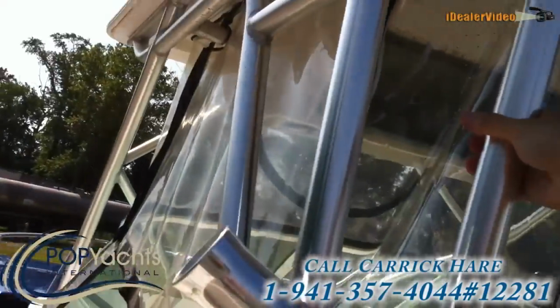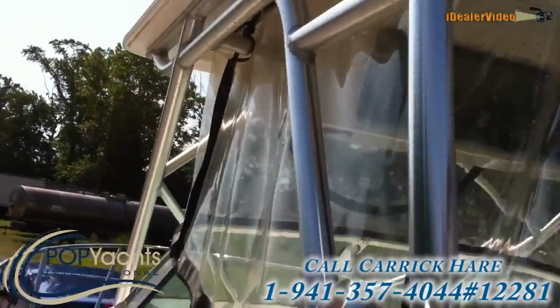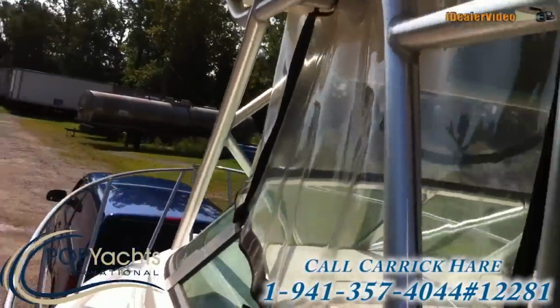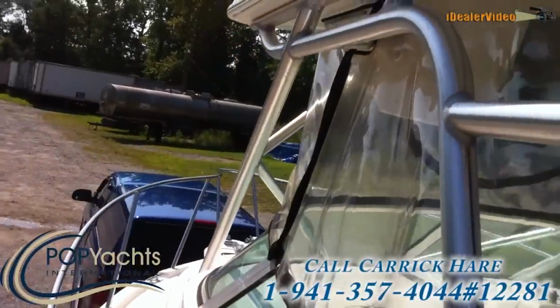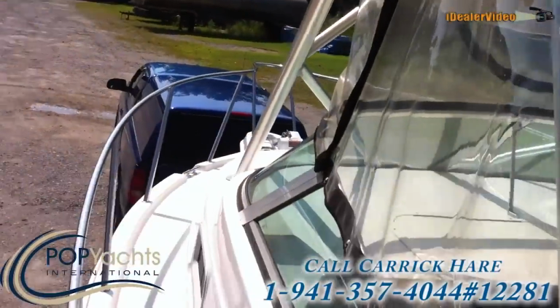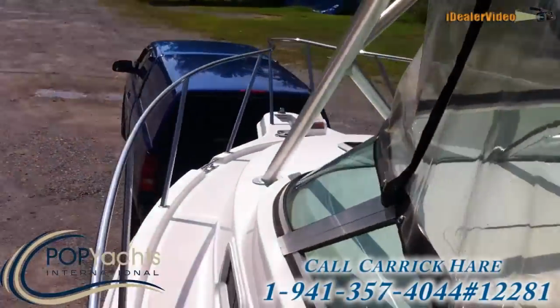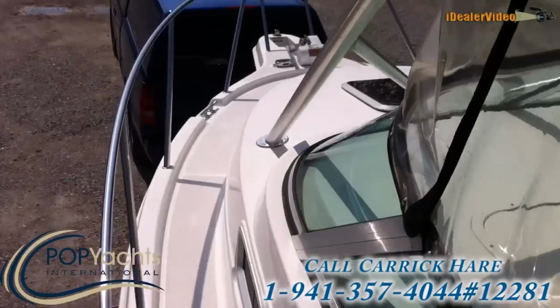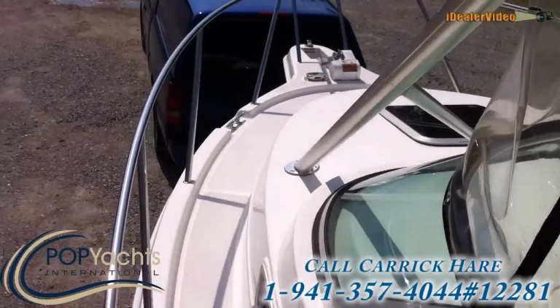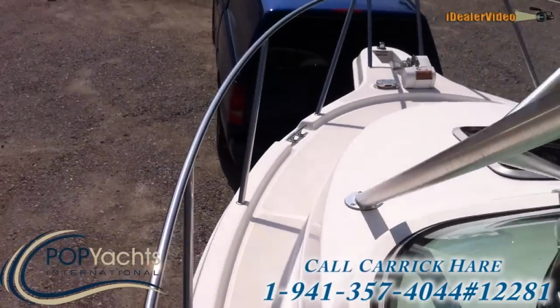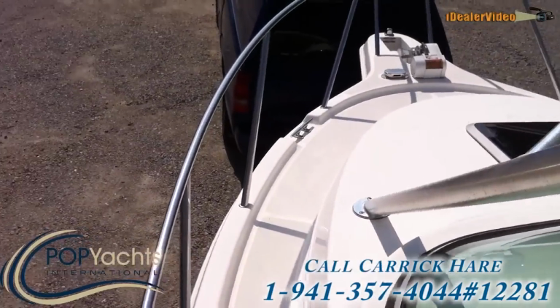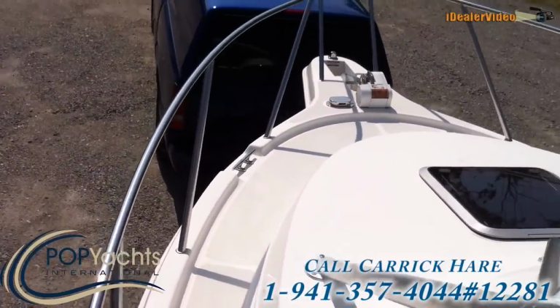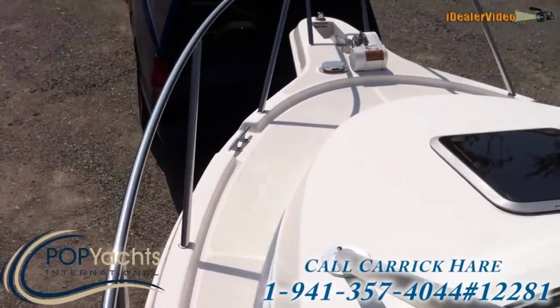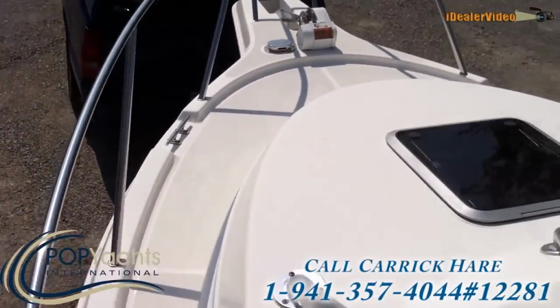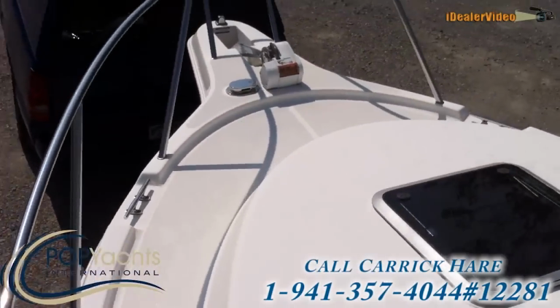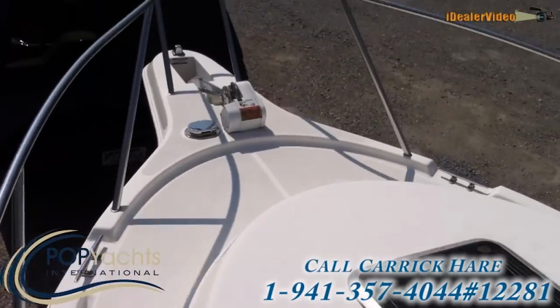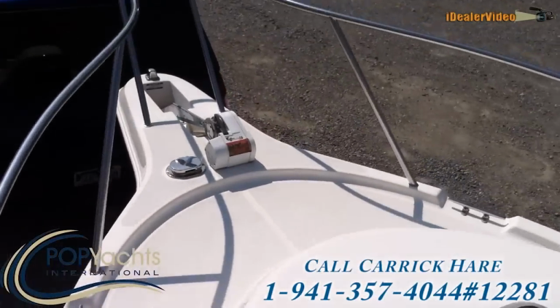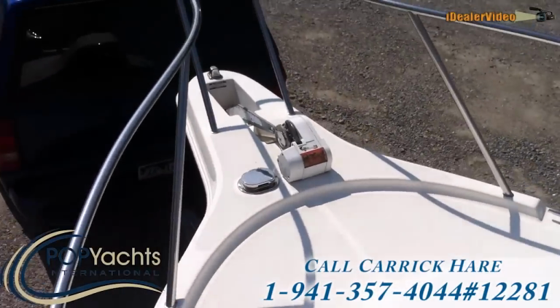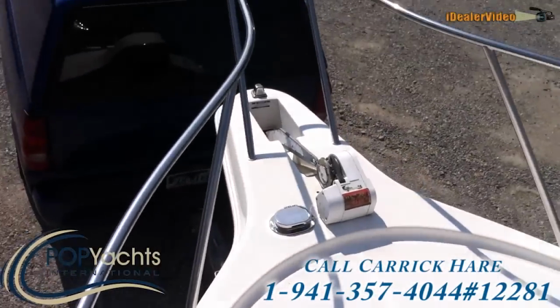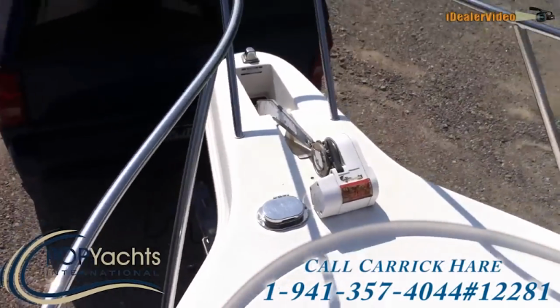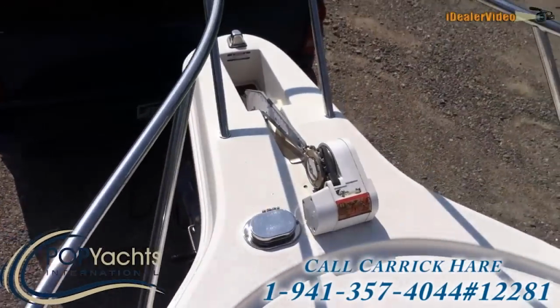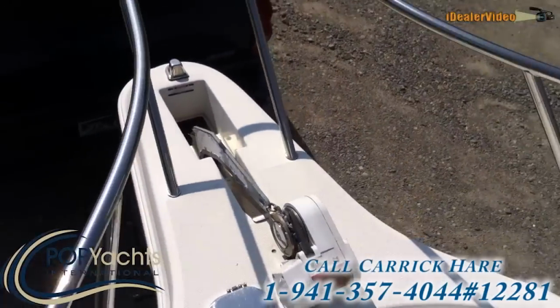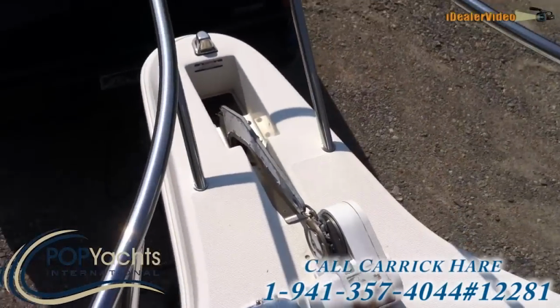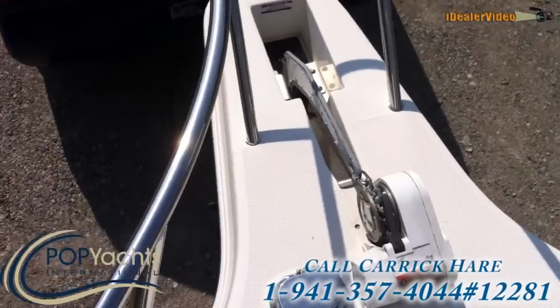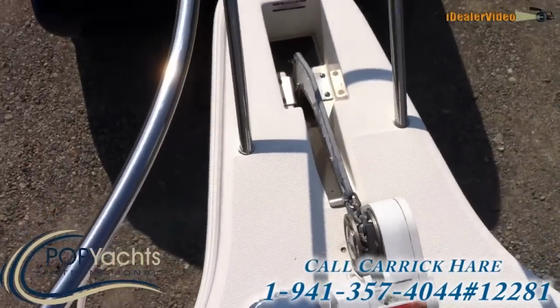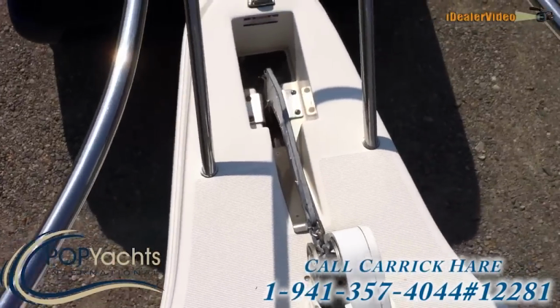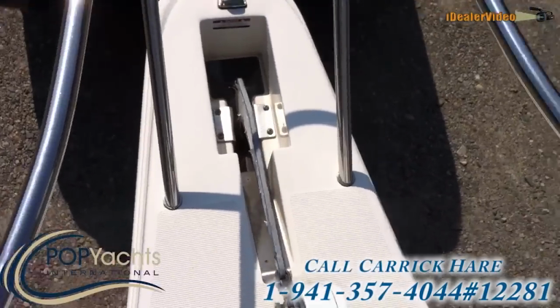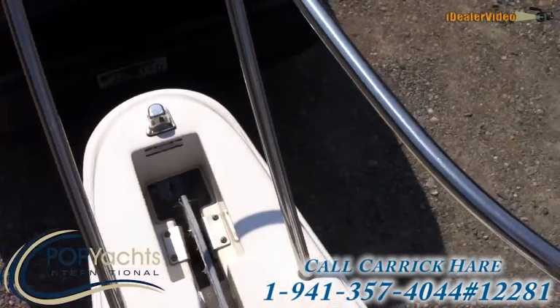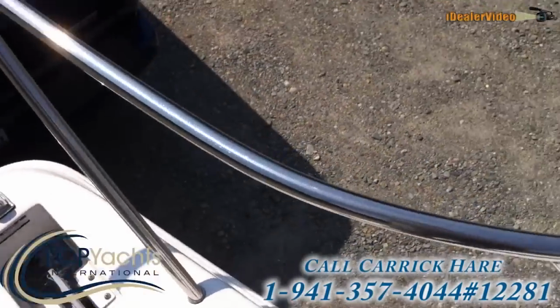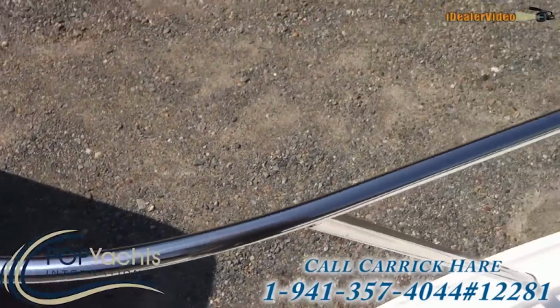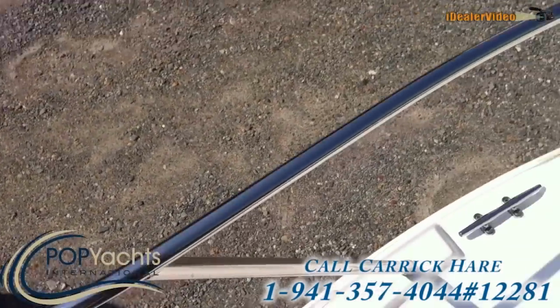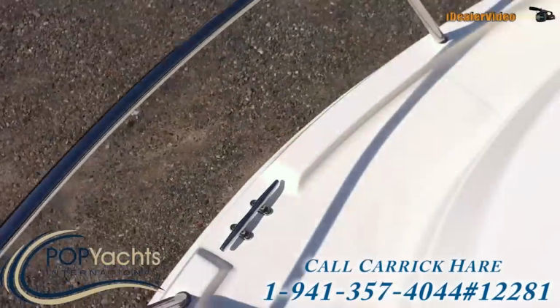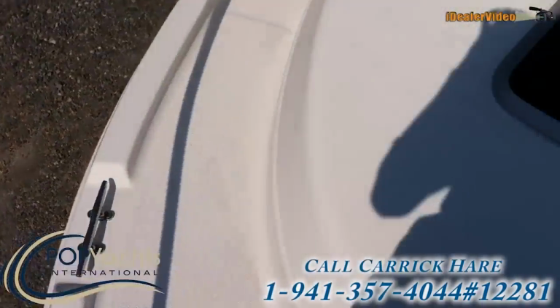Lots of rocket launchers on it — I'll show you those in a minute. This one actually has a windlass, so you don't have to do the anchor by yourself, which is really handy.